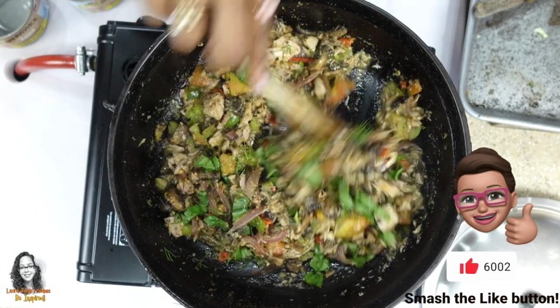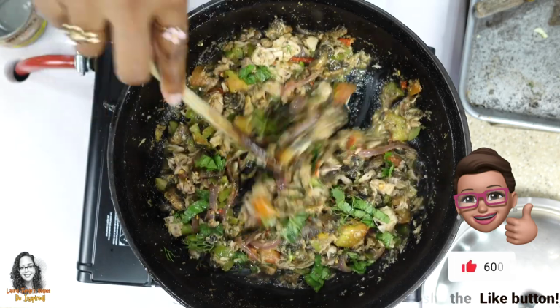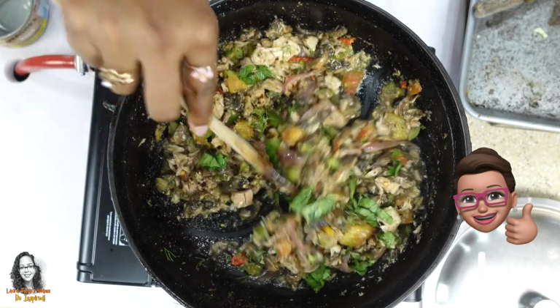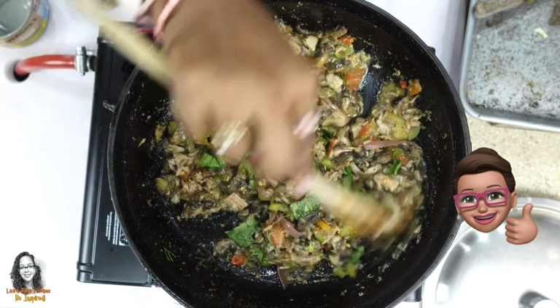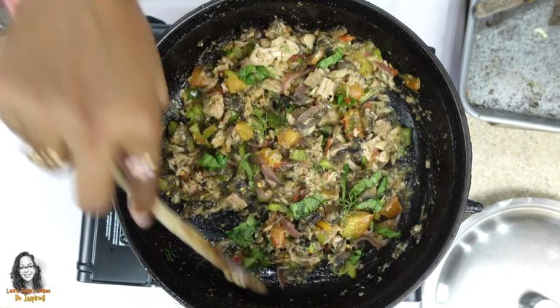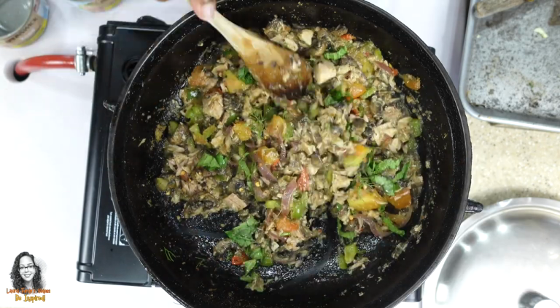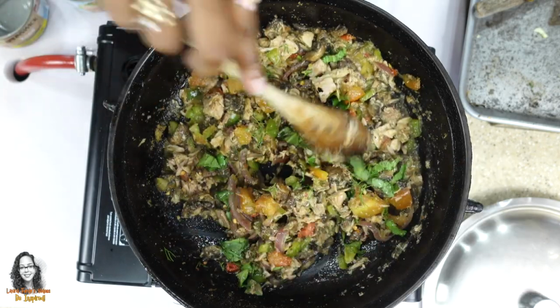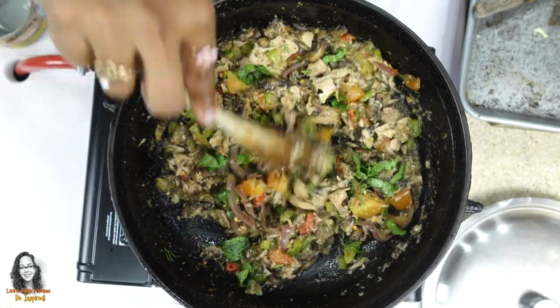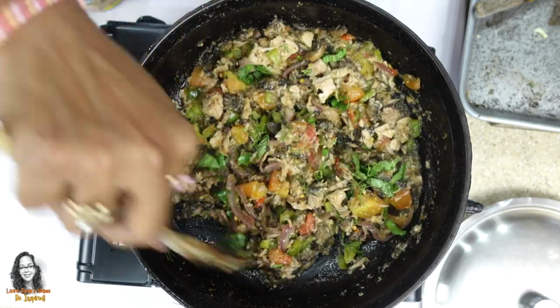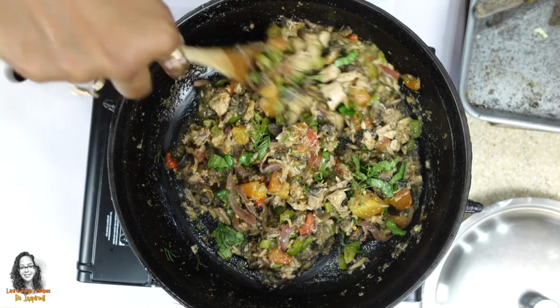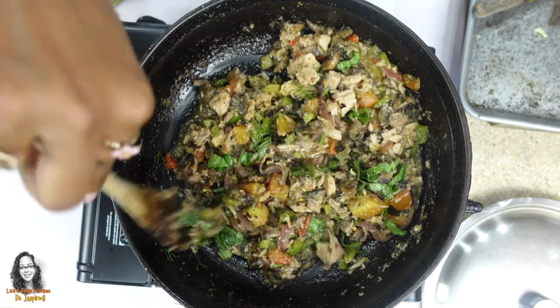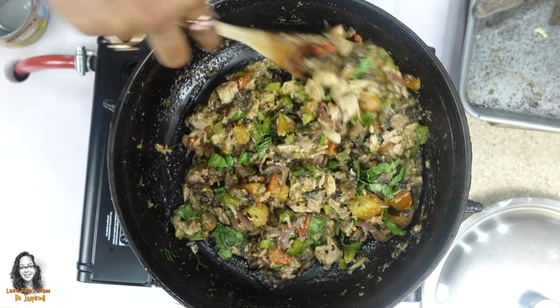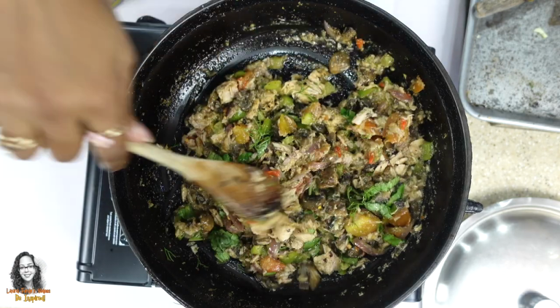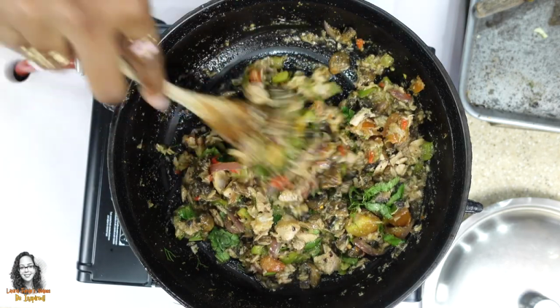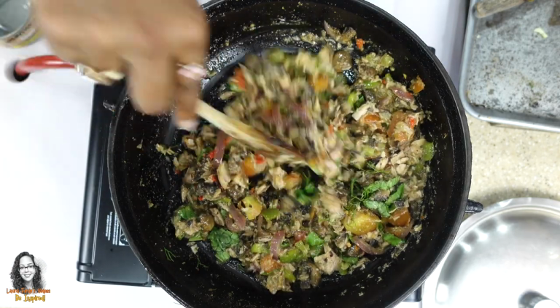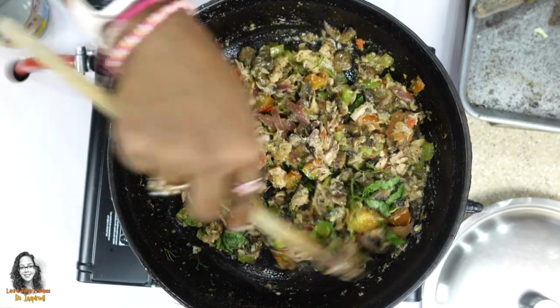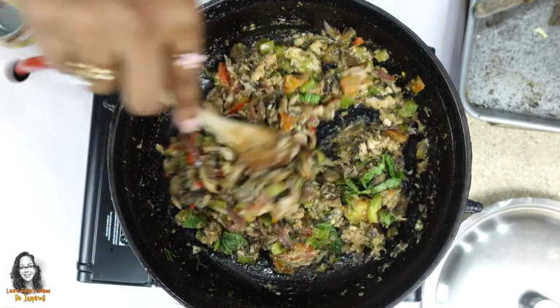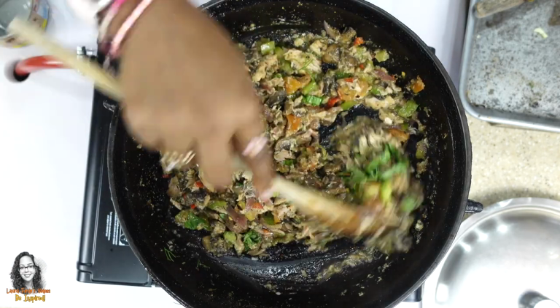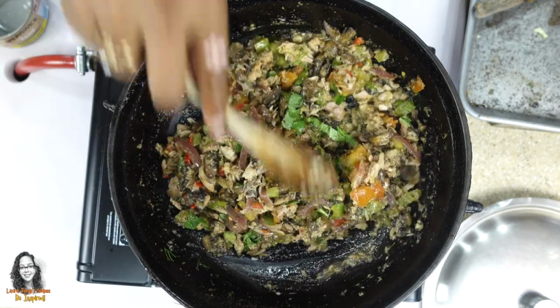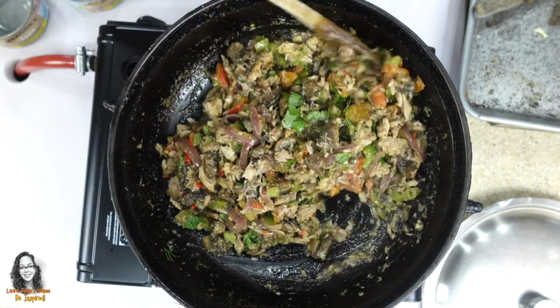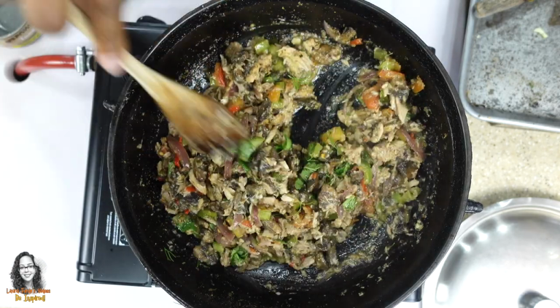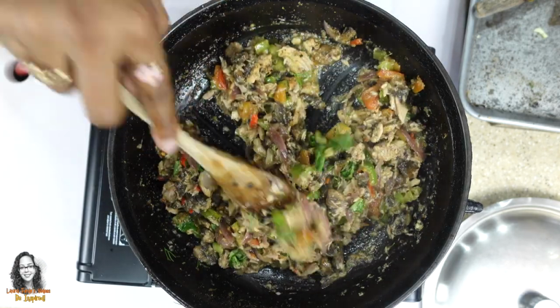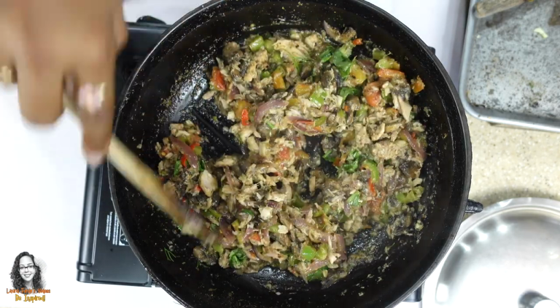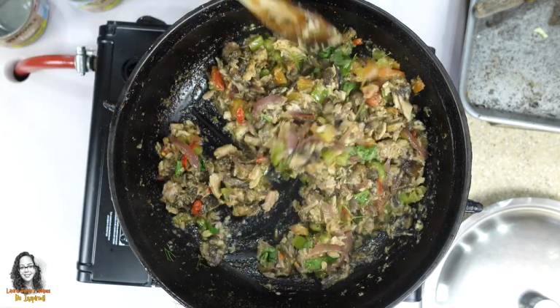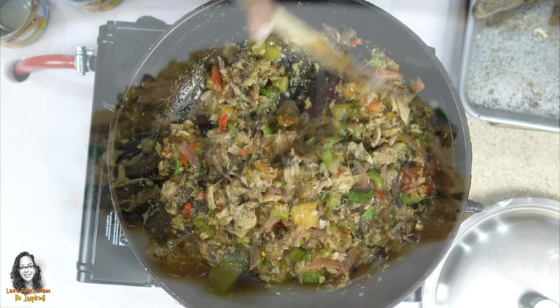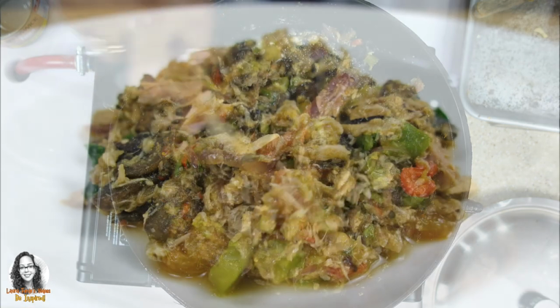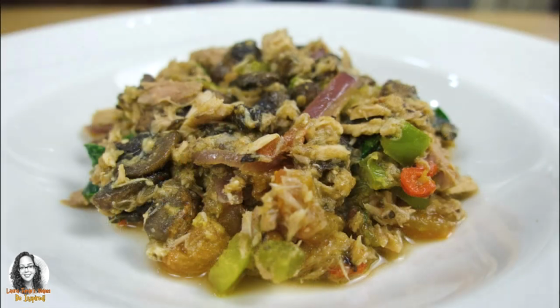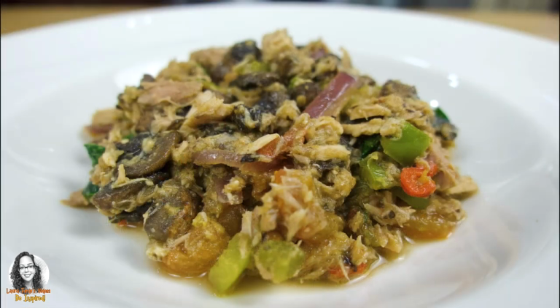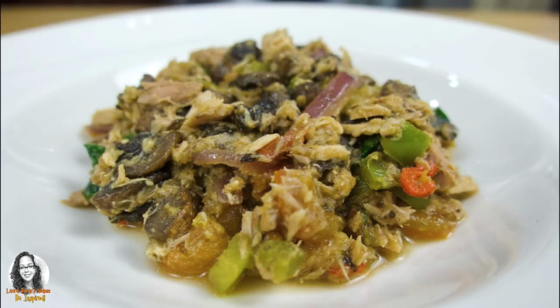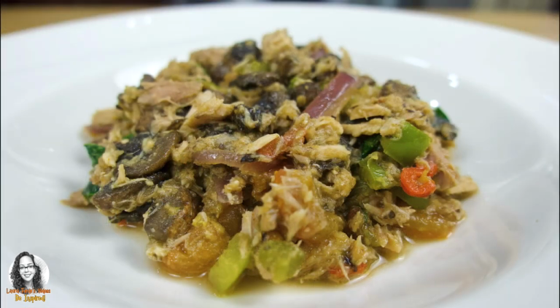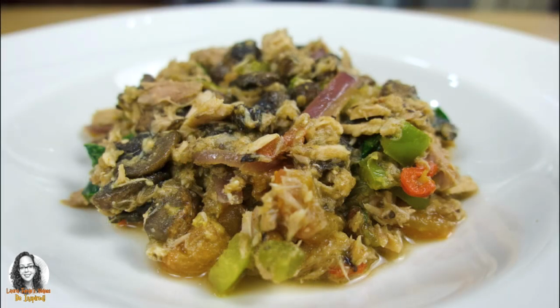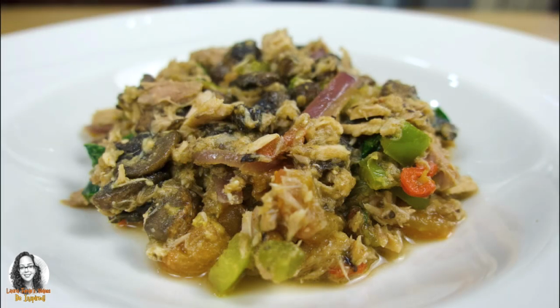There you have it folks — our mushroom and tuna dish. Enjoy!